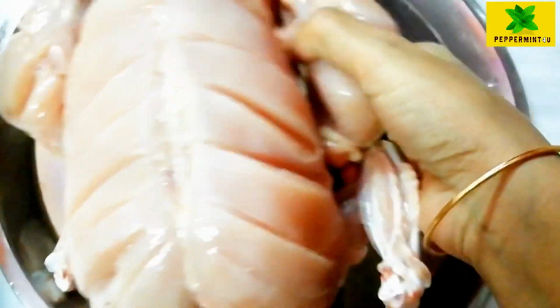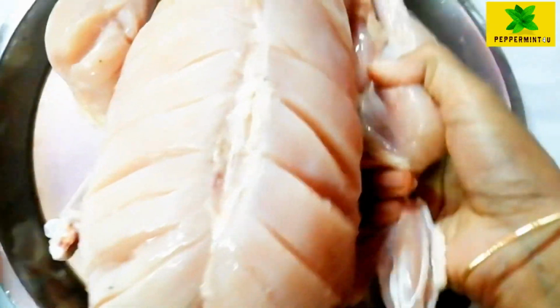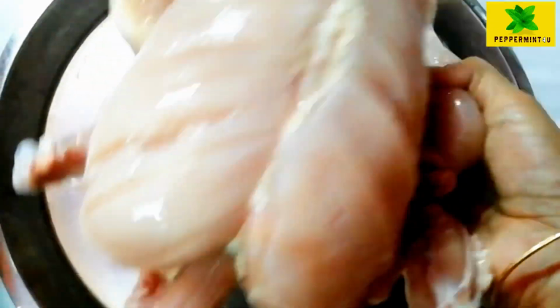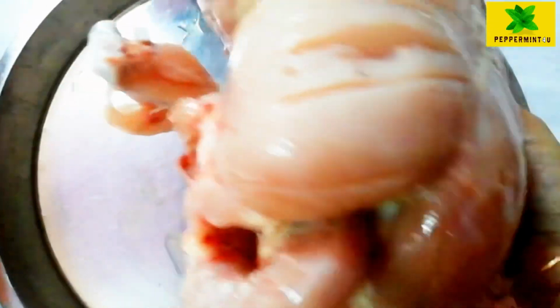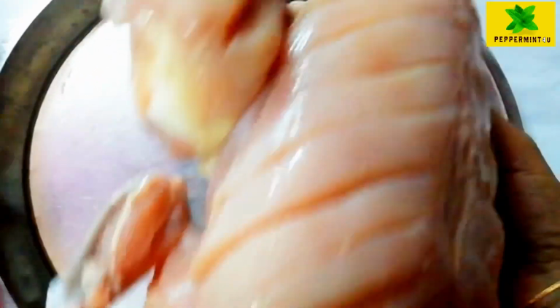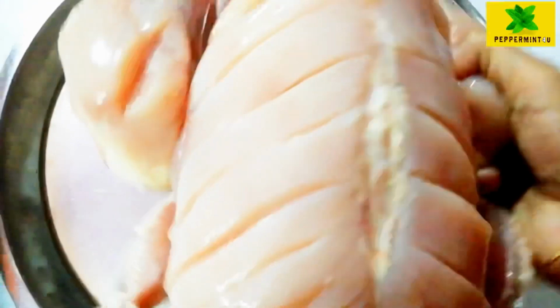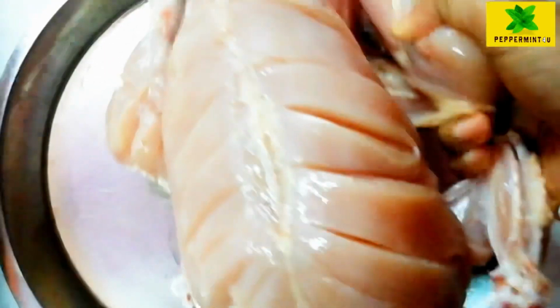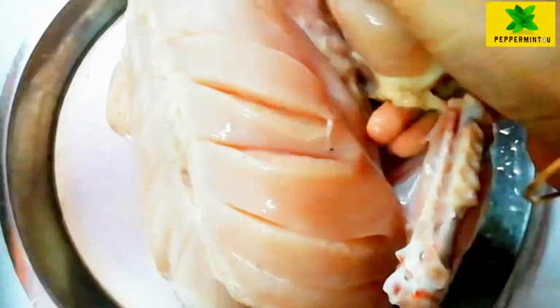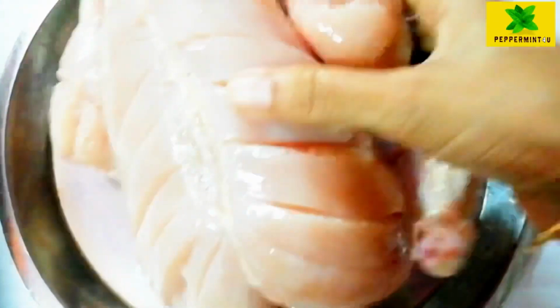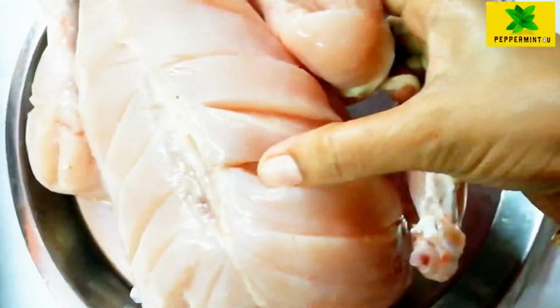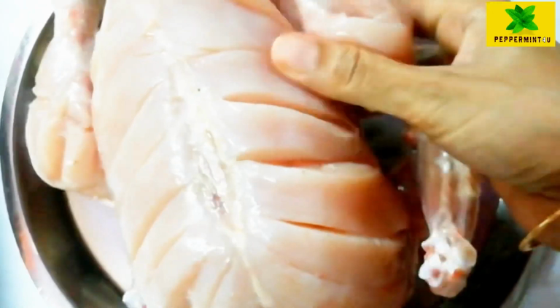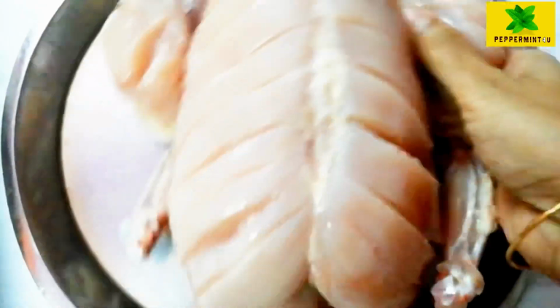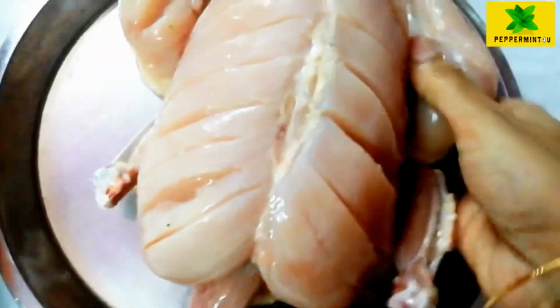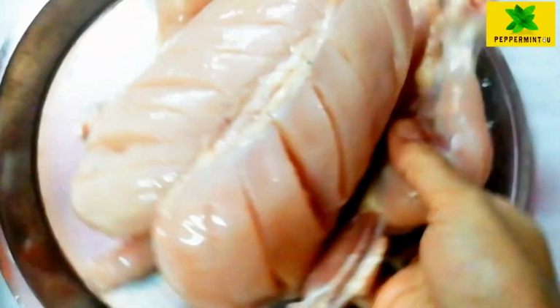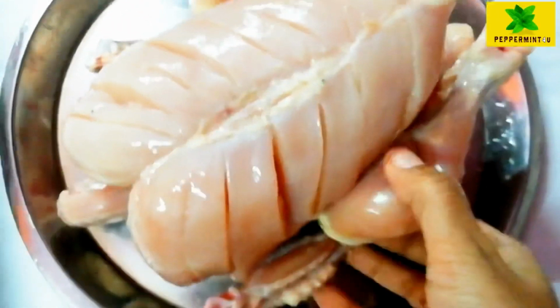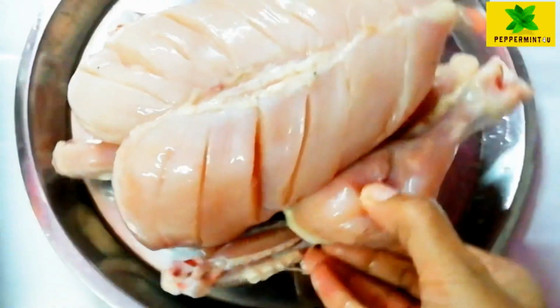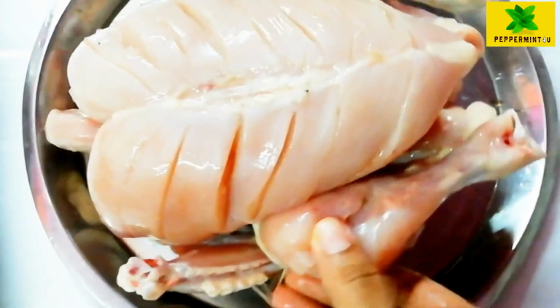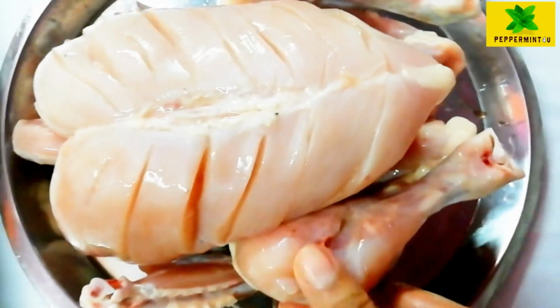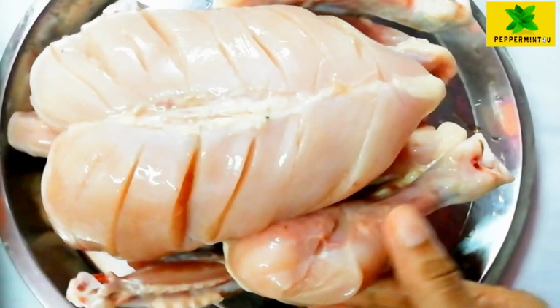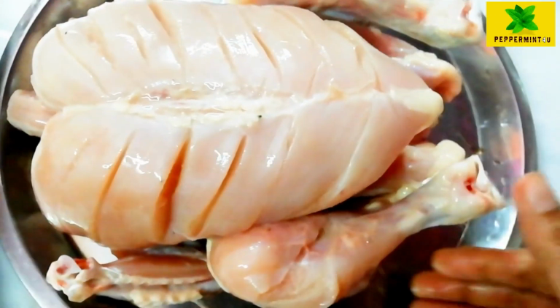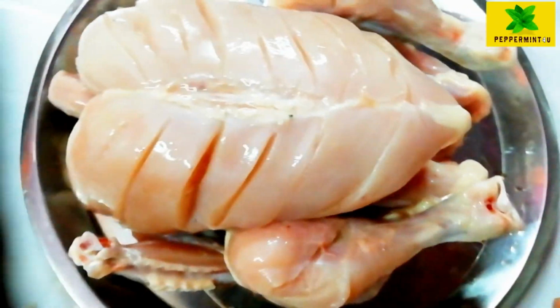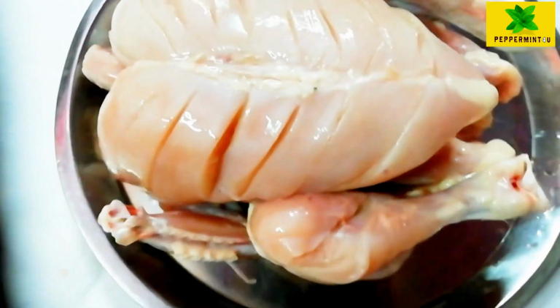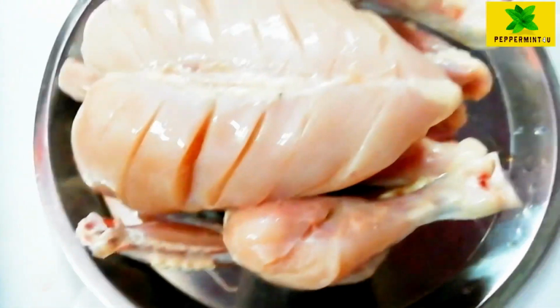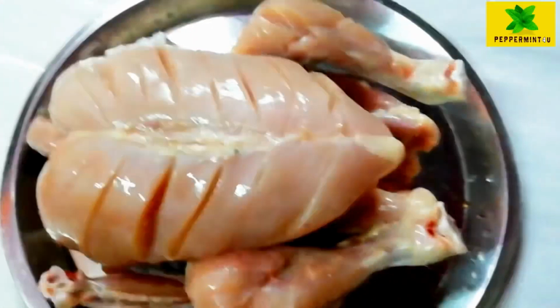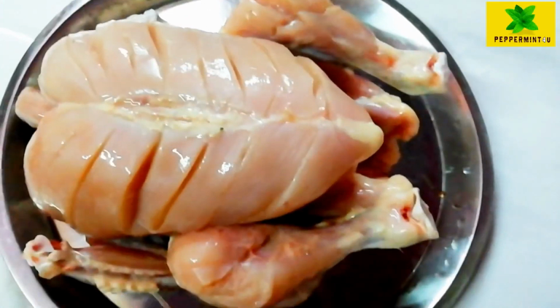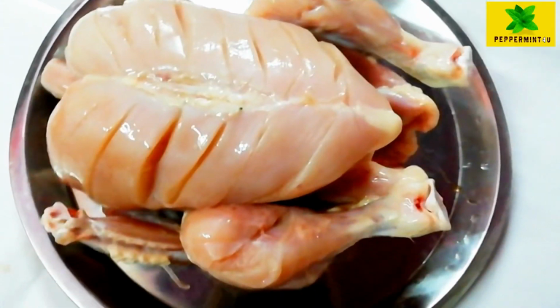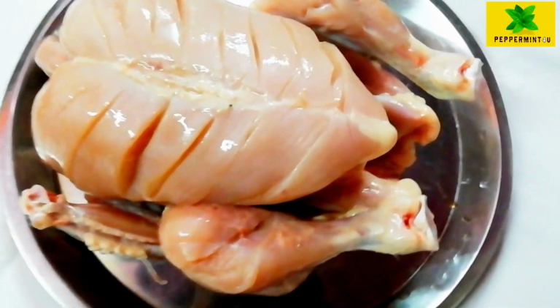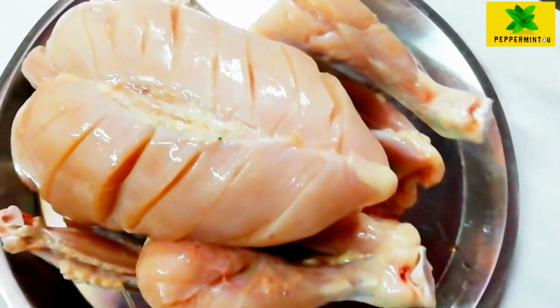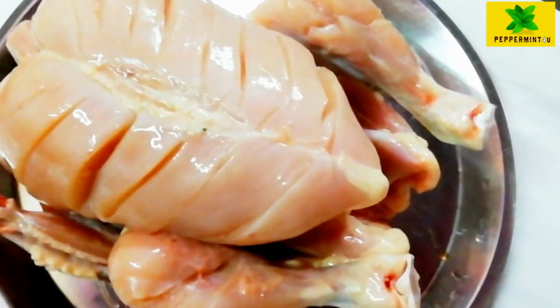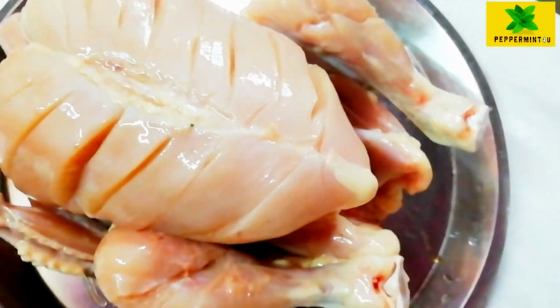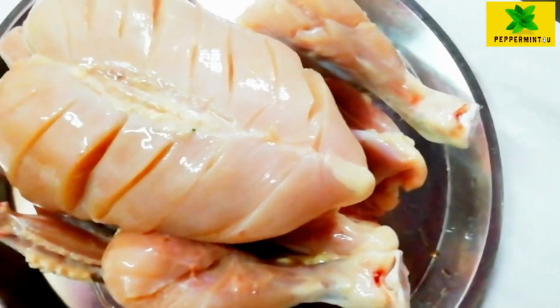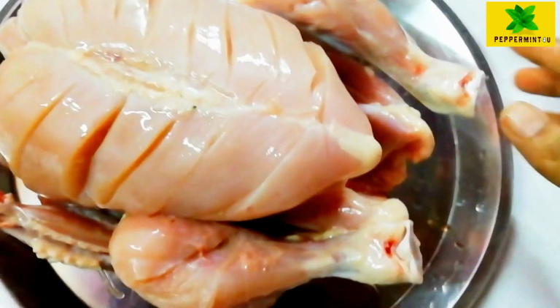This is Ammini Kutti. We are going to eat Ammini Kutti with a full chicken. The full chicken is cleaned and washed of all waste, and we are going to clean it up.